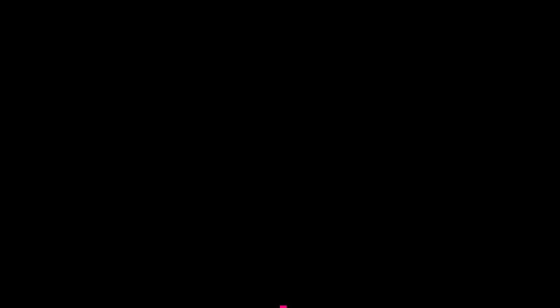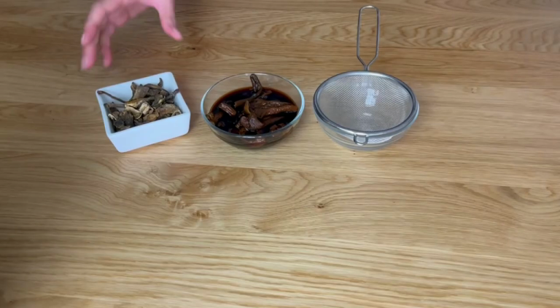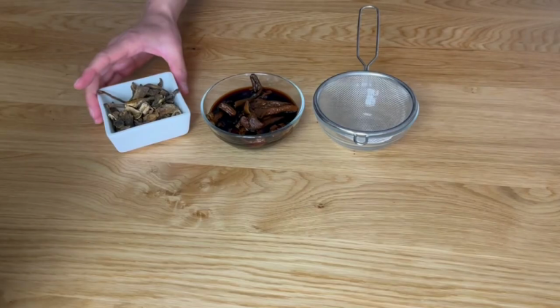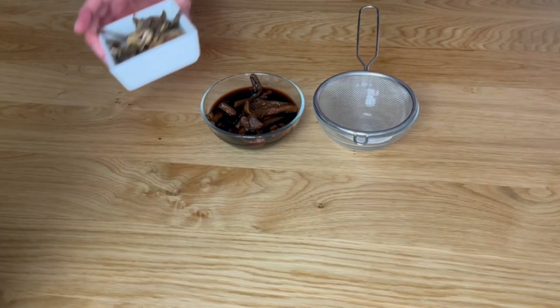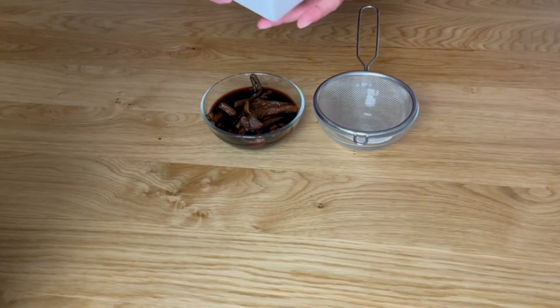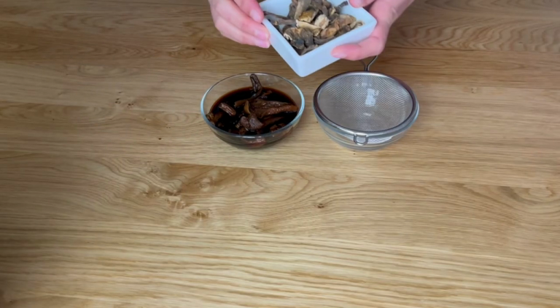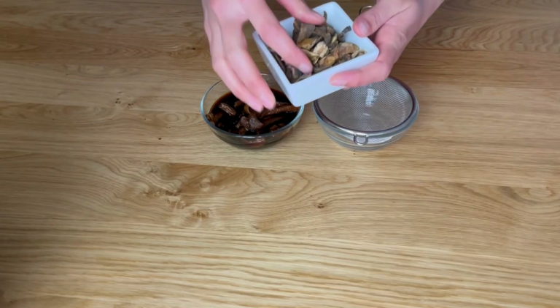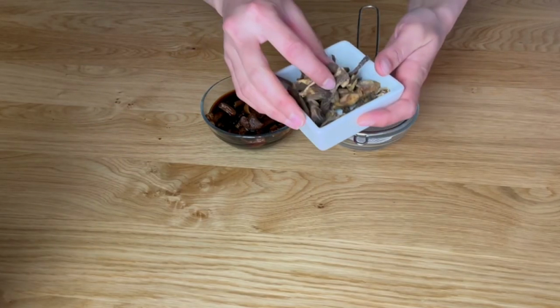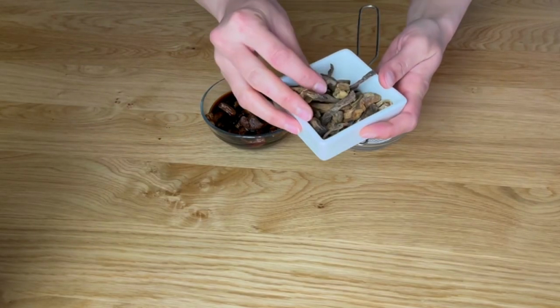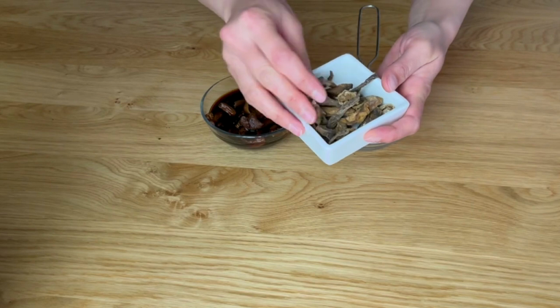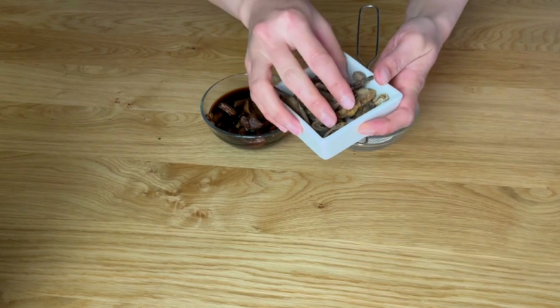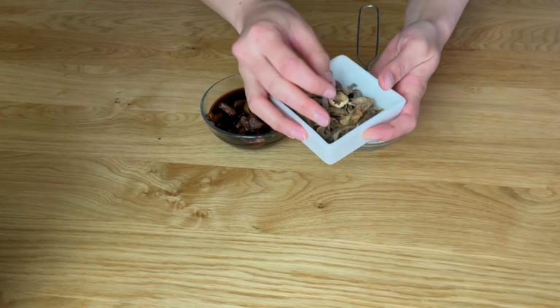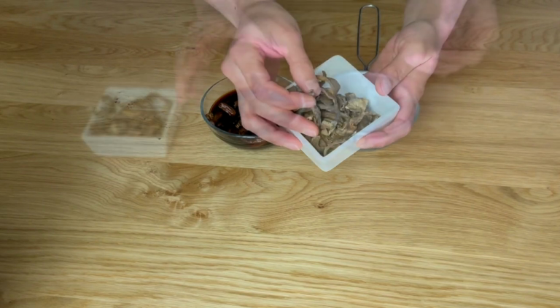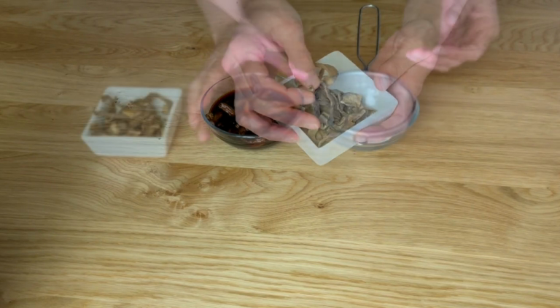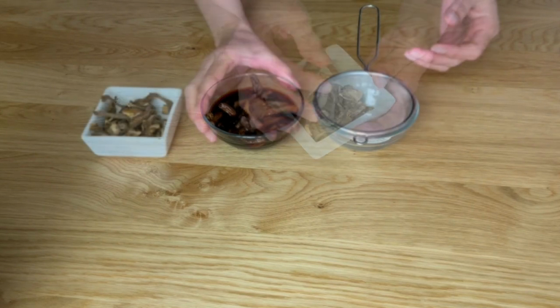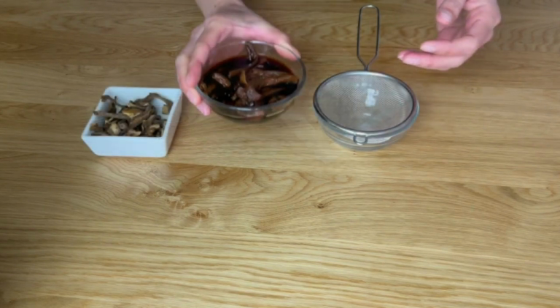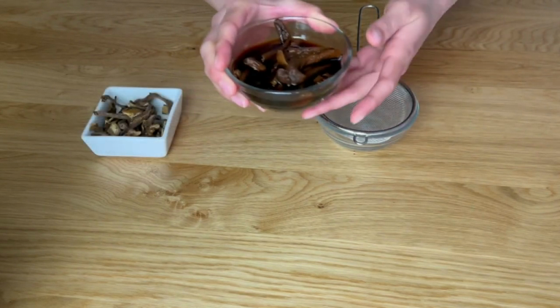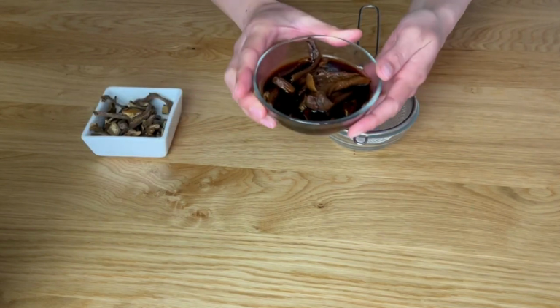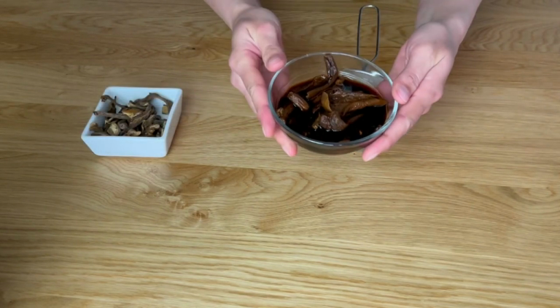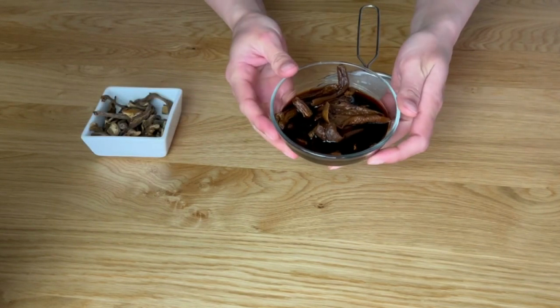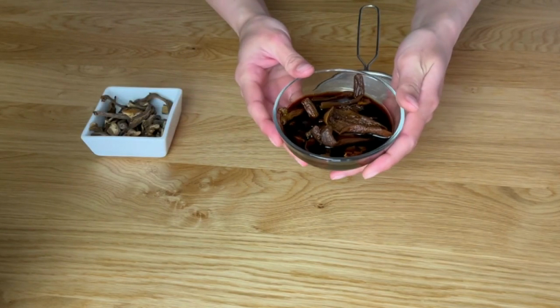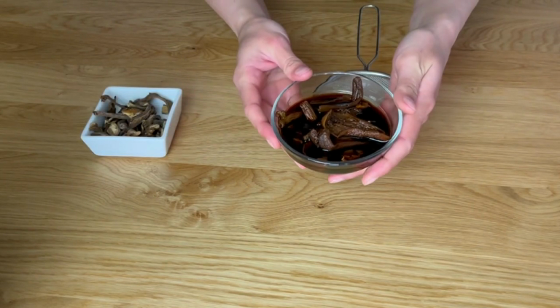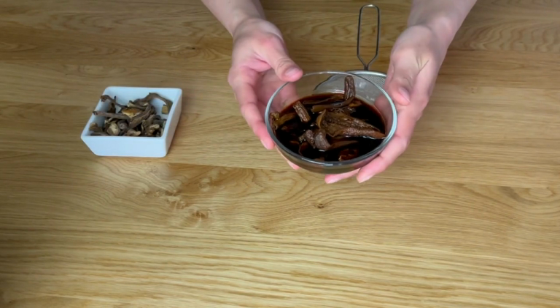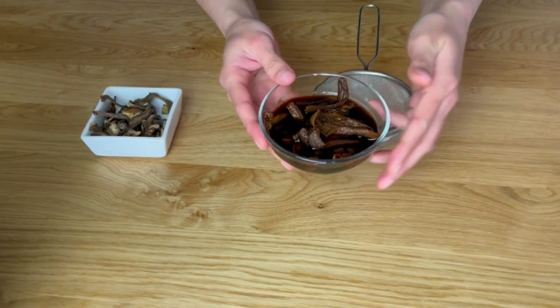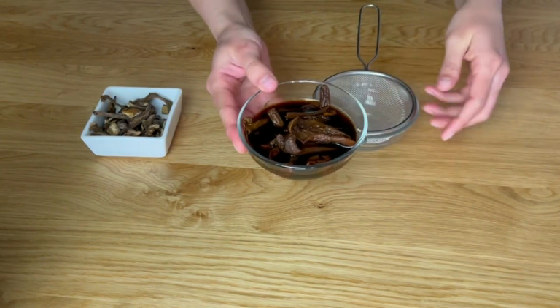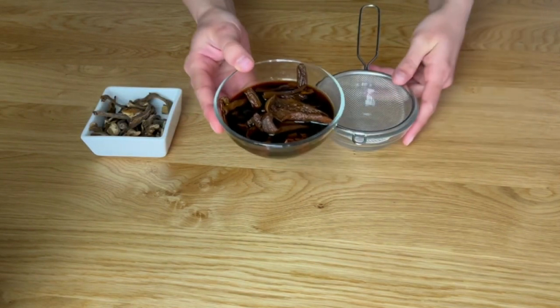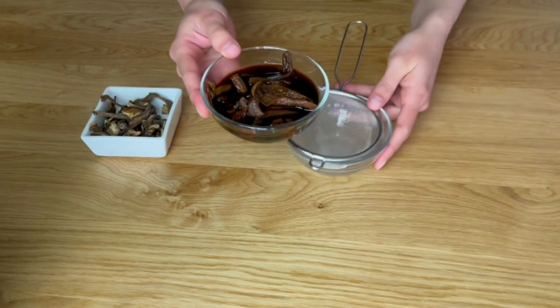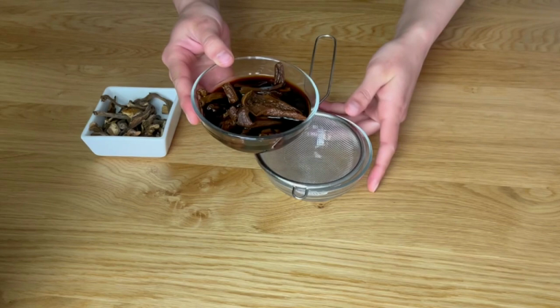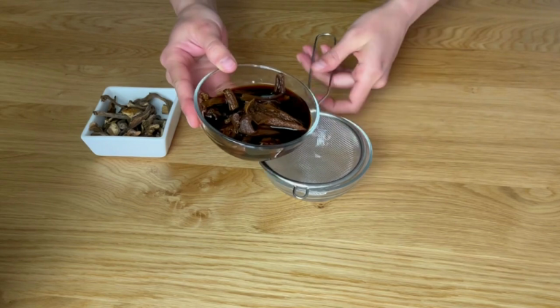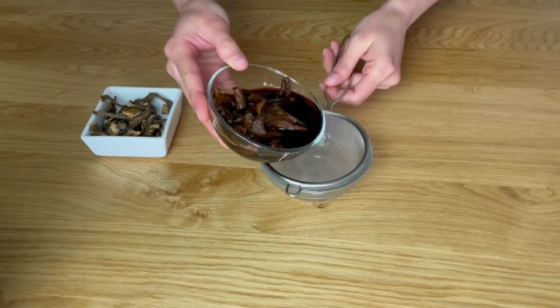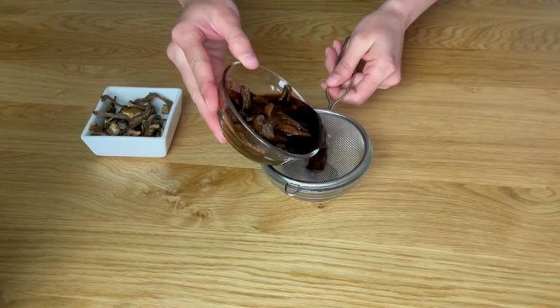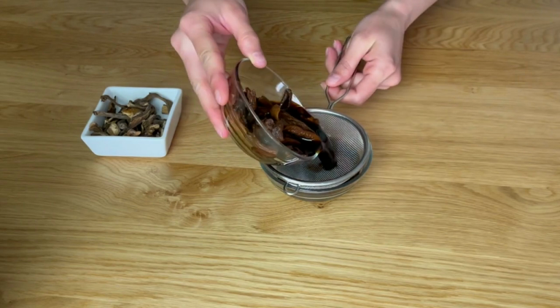Here are the dried porcini mushrooms that have already soaked in cold water overnight. Drain them and reserve the stock for later.